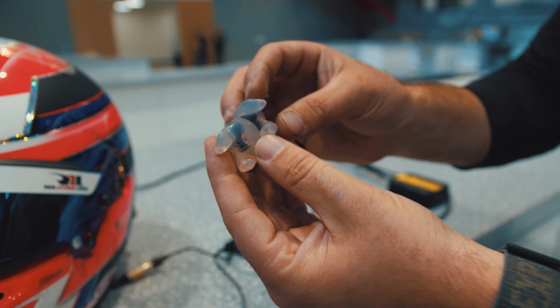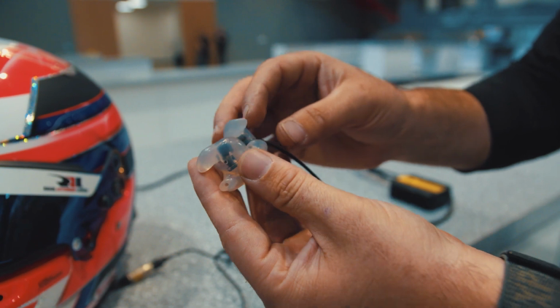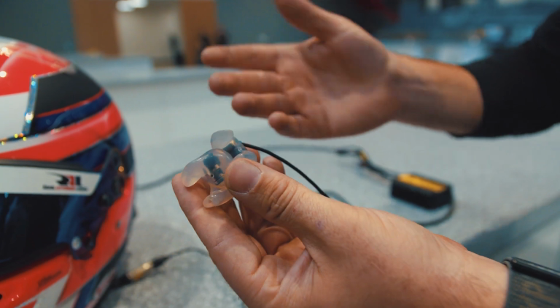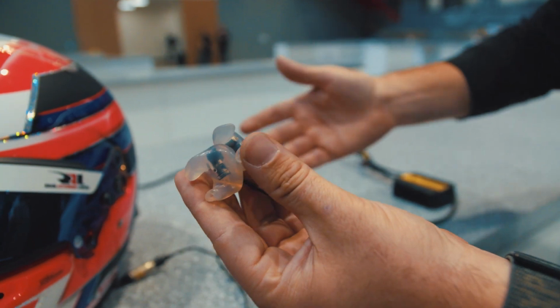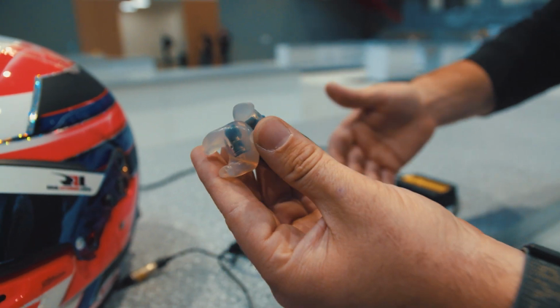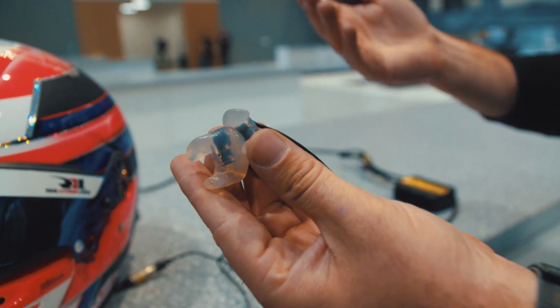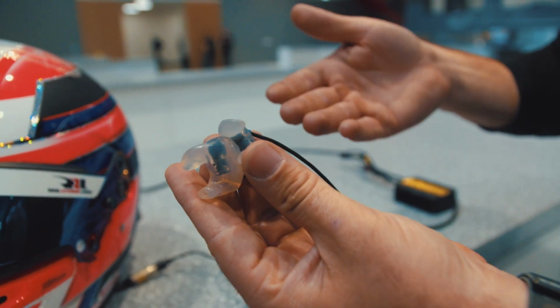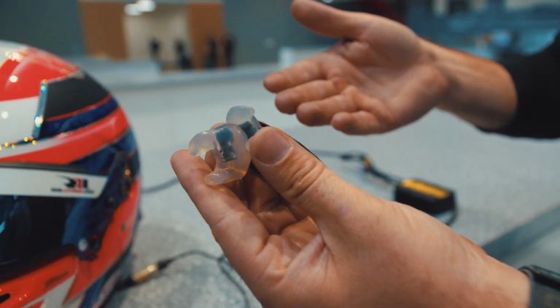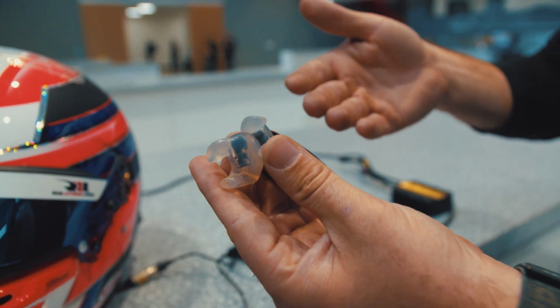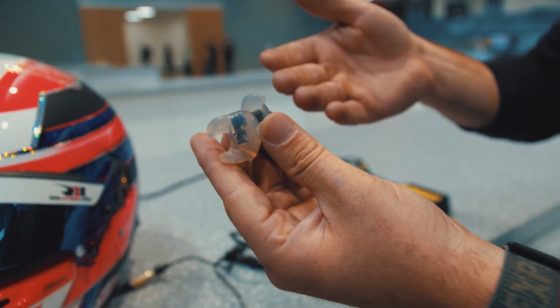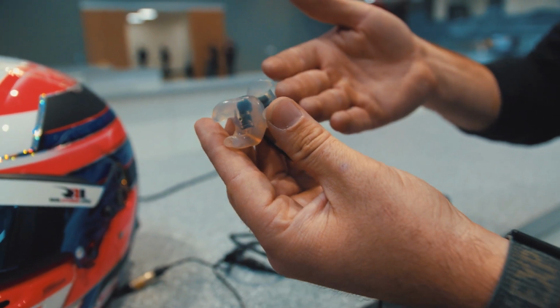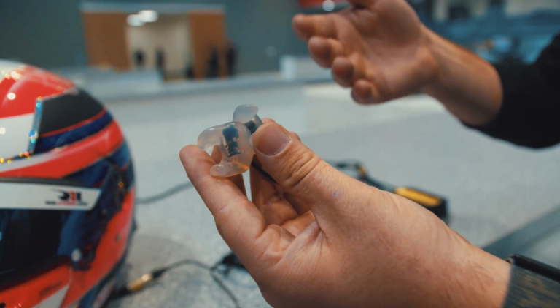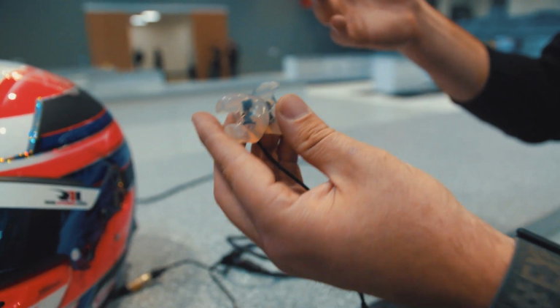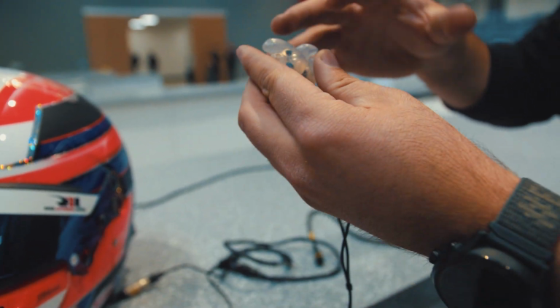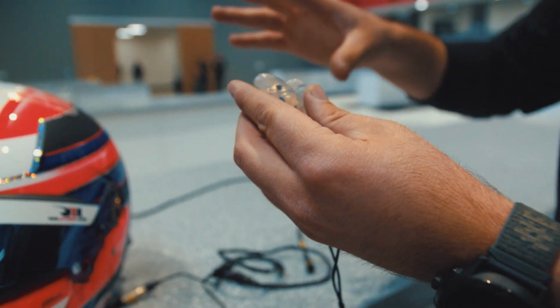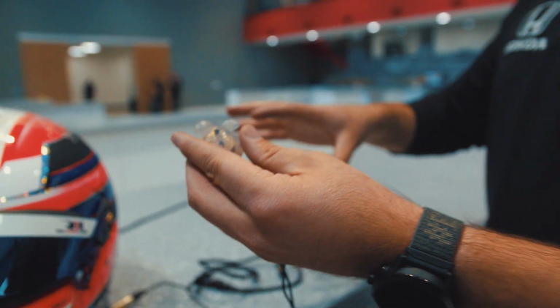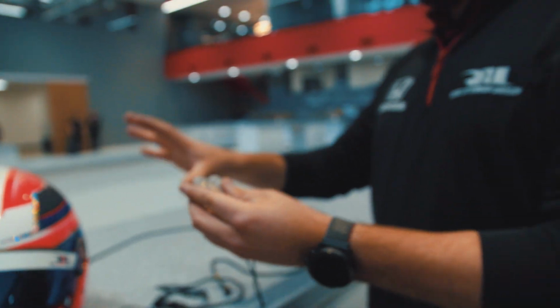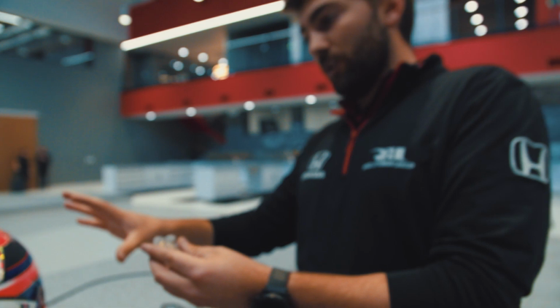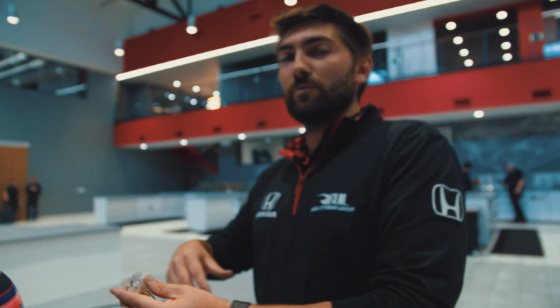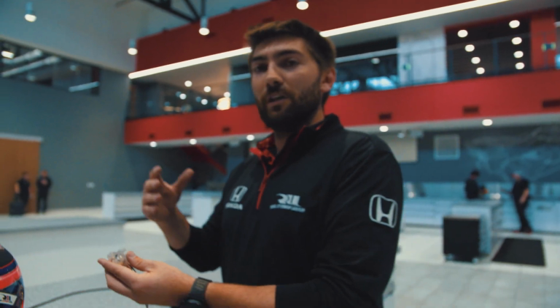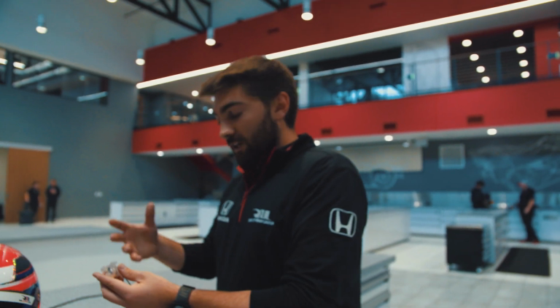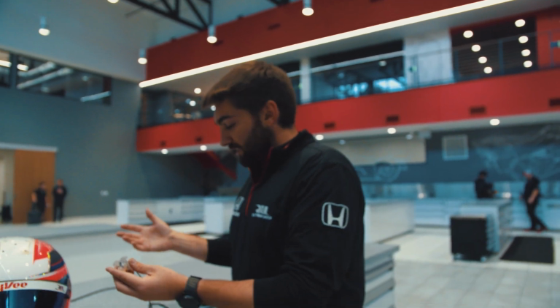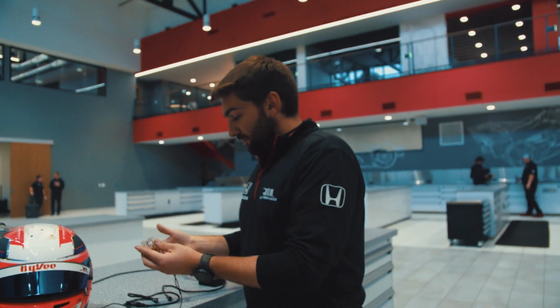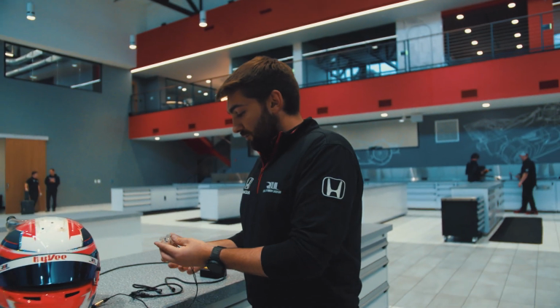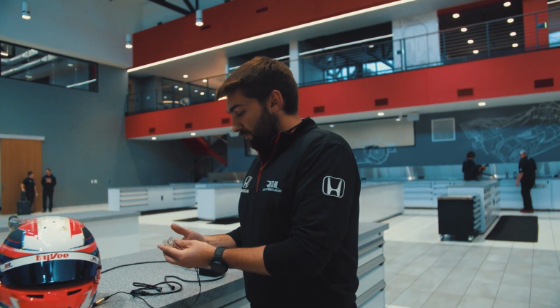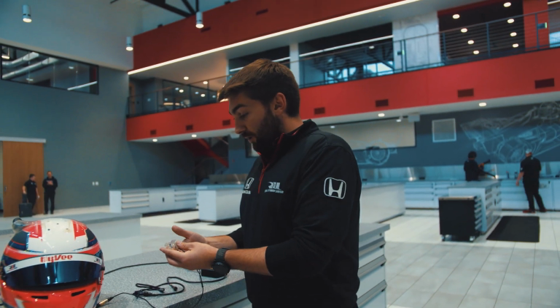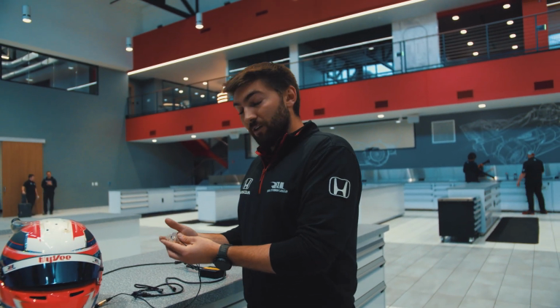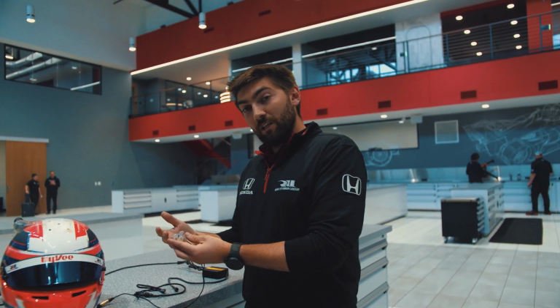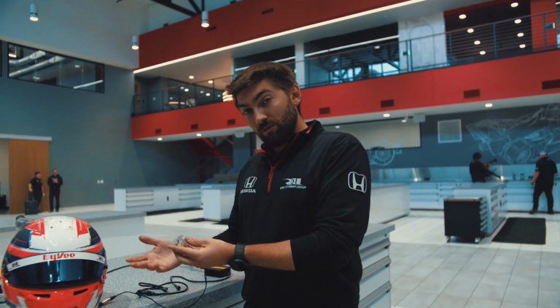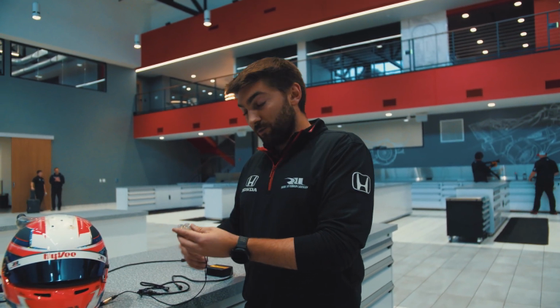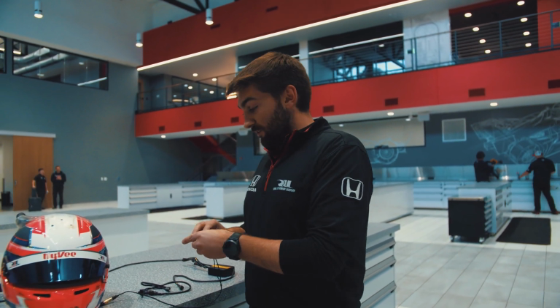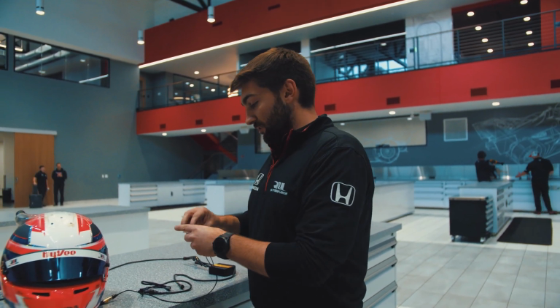If there's ever an accident, the earbuds record any accelerations that the driver goes through. That data gets downloaded from the car and is used for safety purposes.